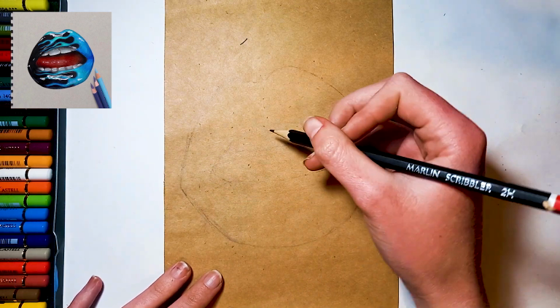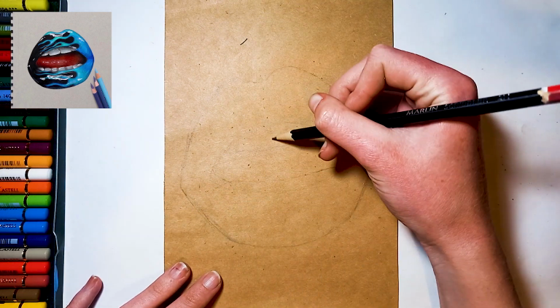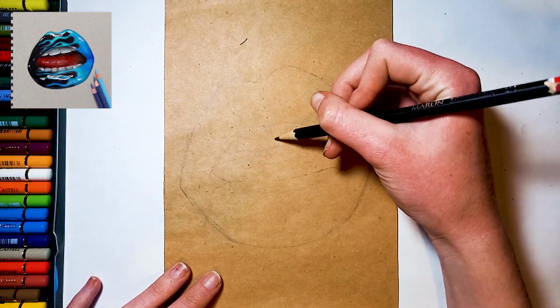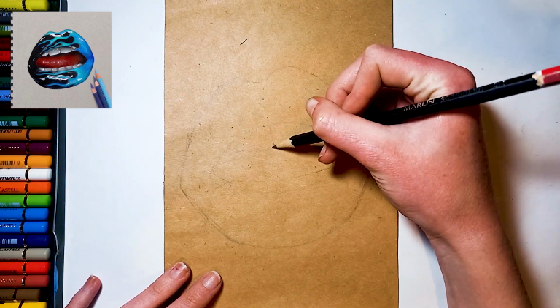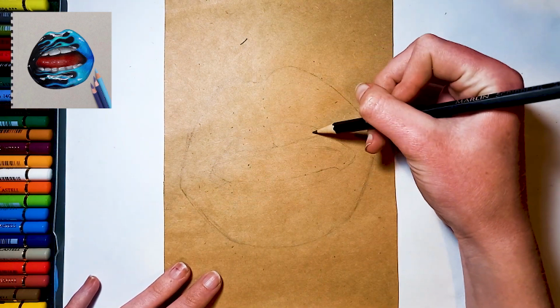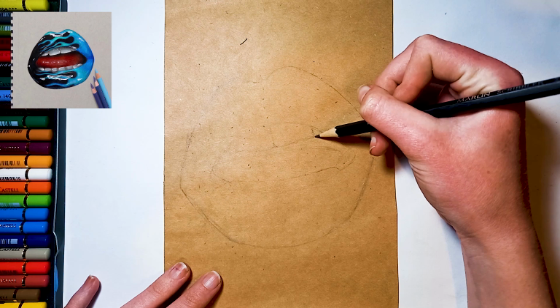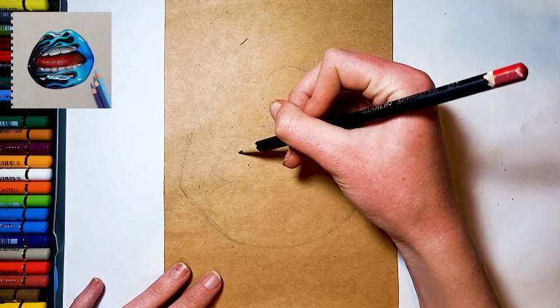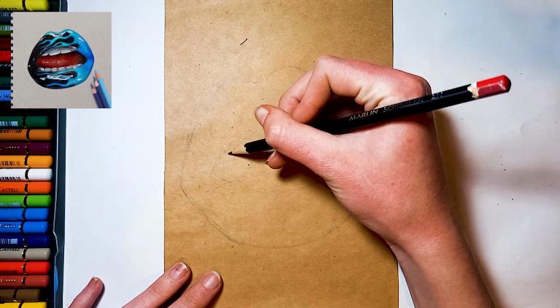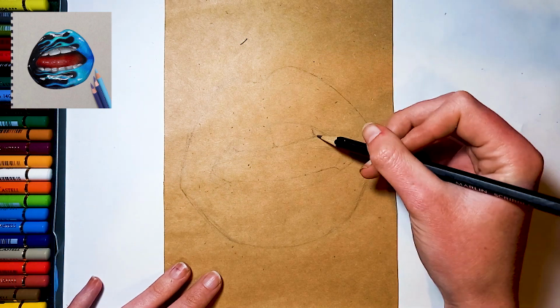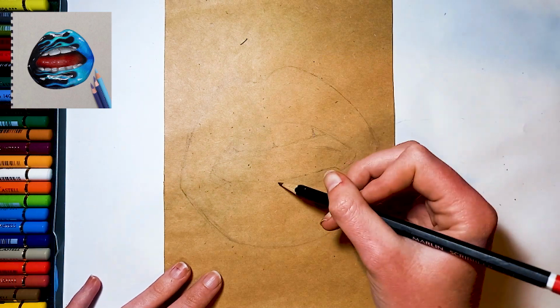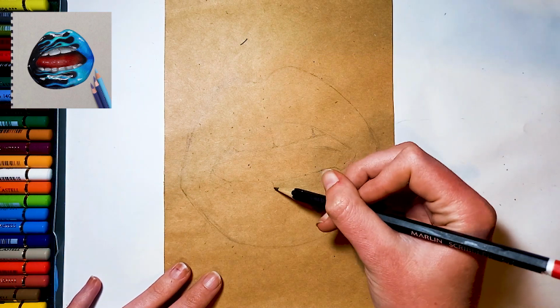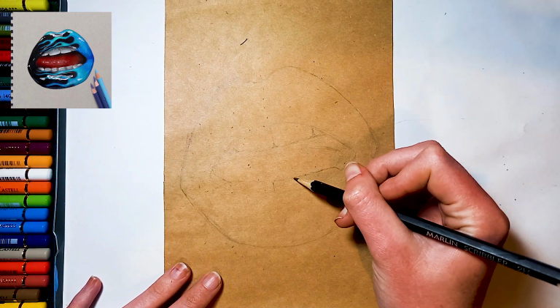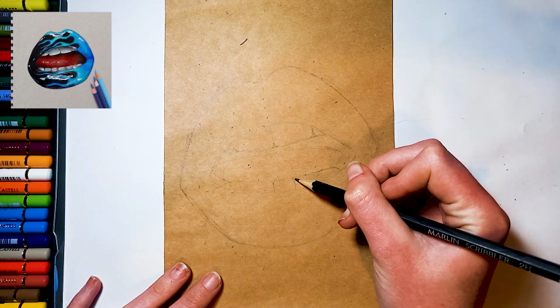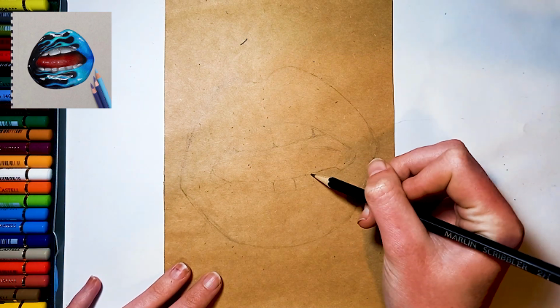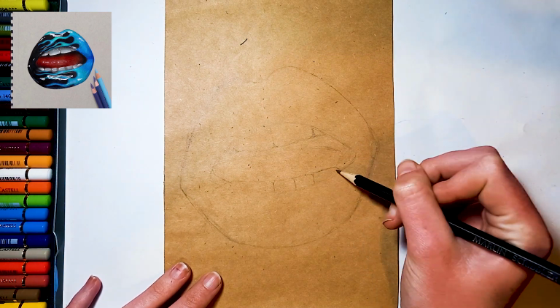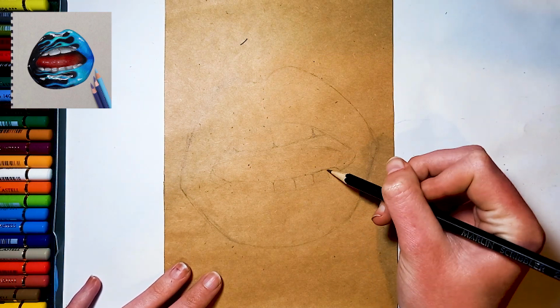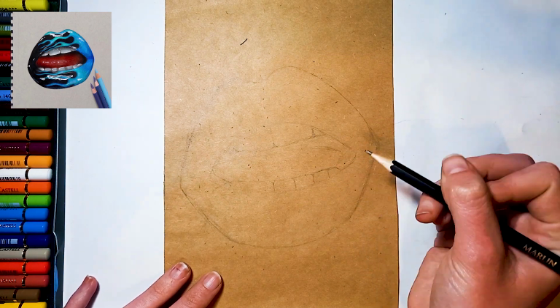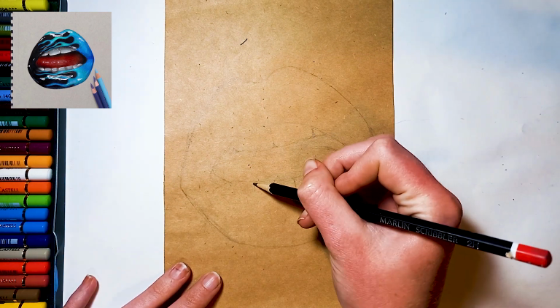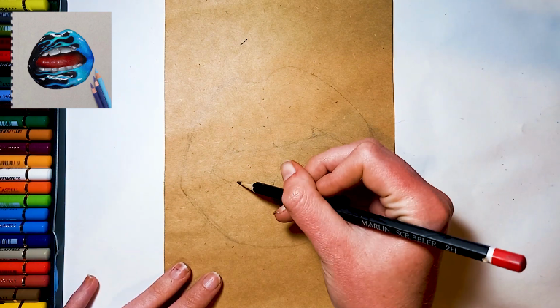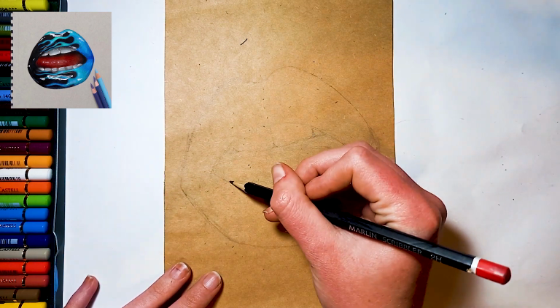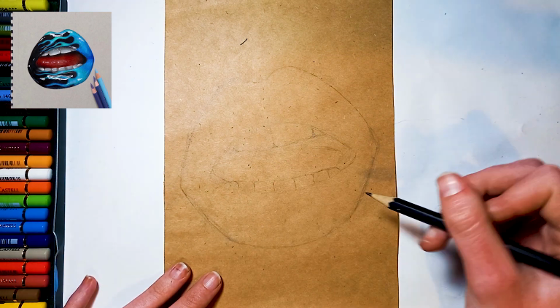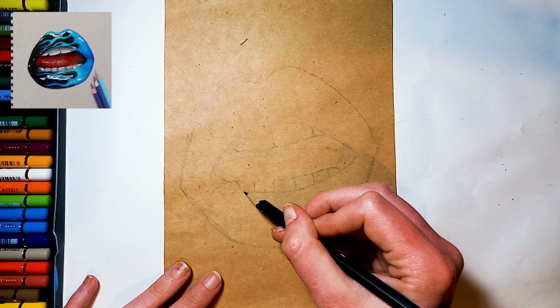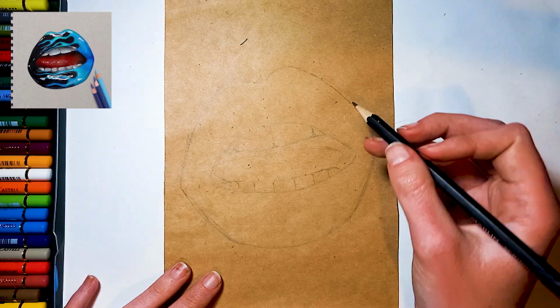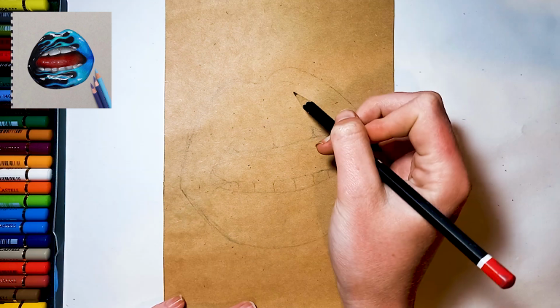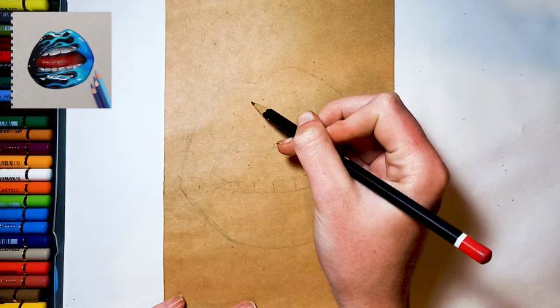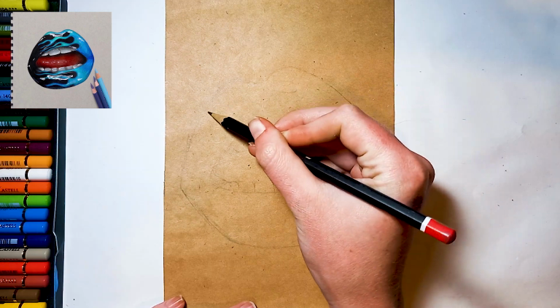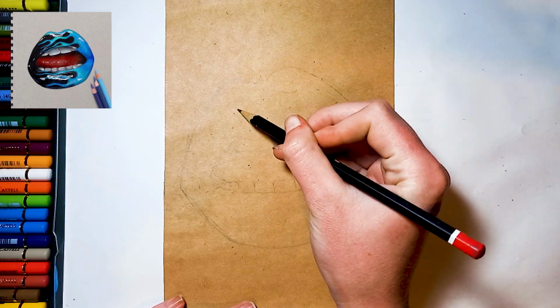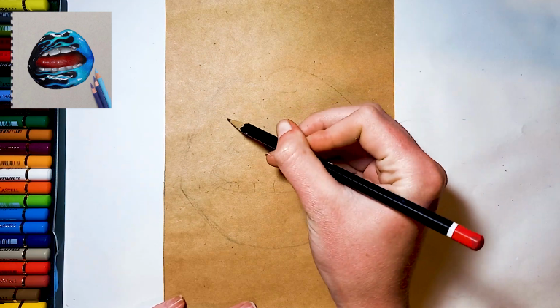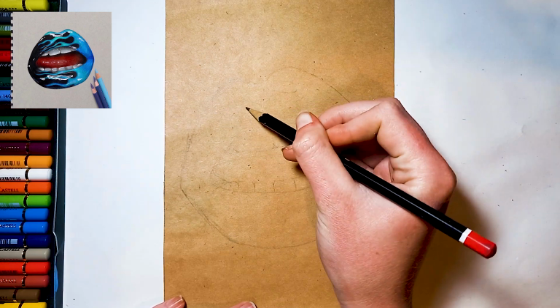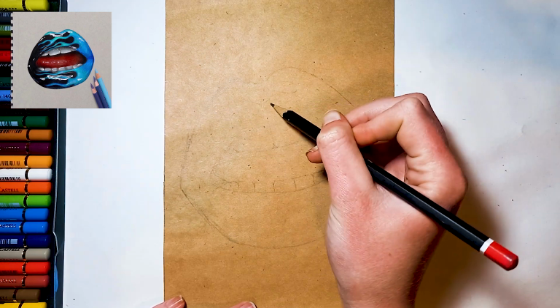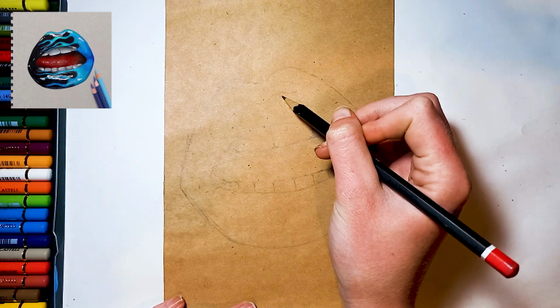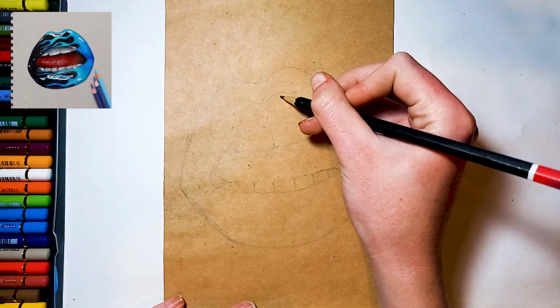Then lightly sketch in the shape of the tongue and roughly shape the teeth. Finally, add your flames on the top and bottom lips.